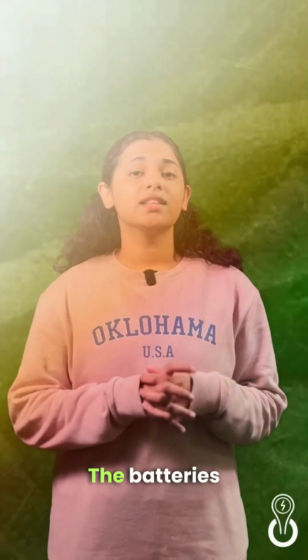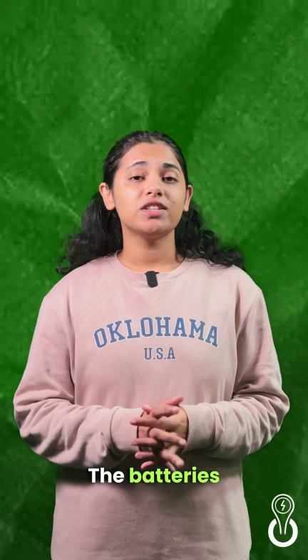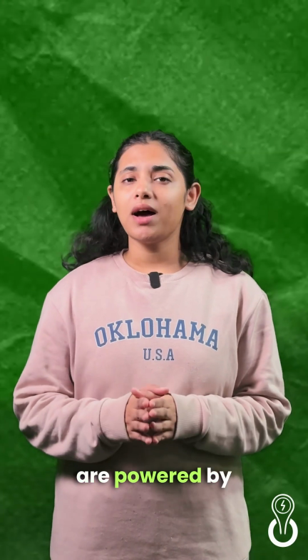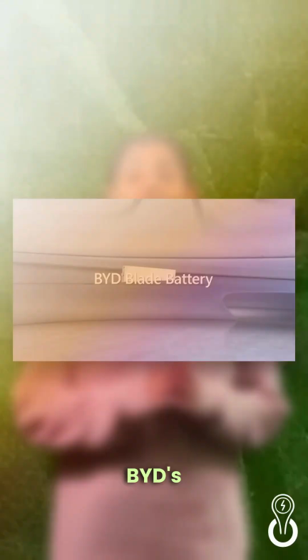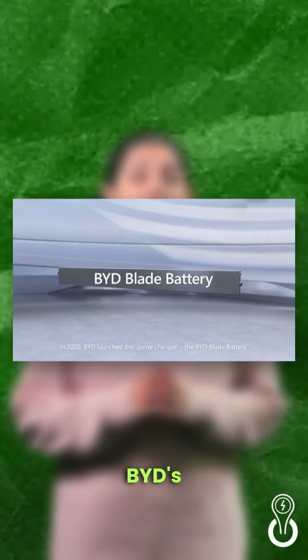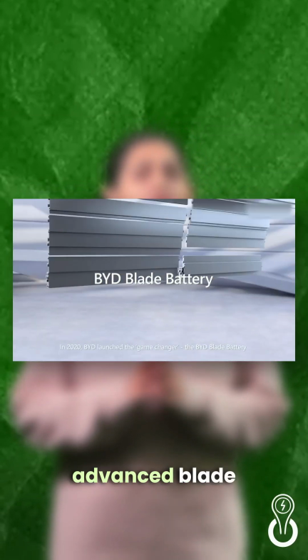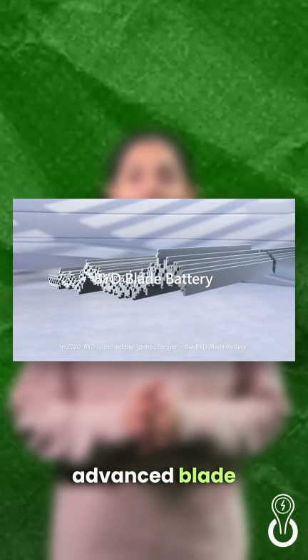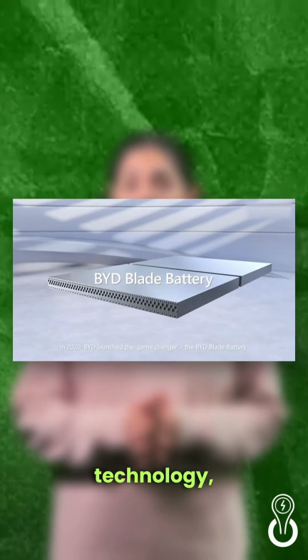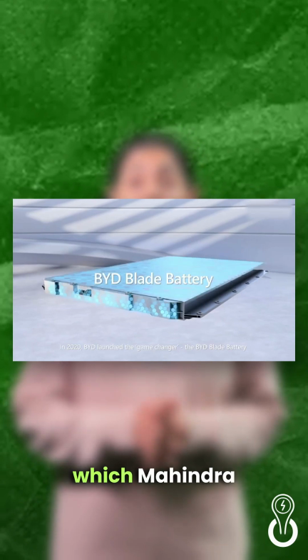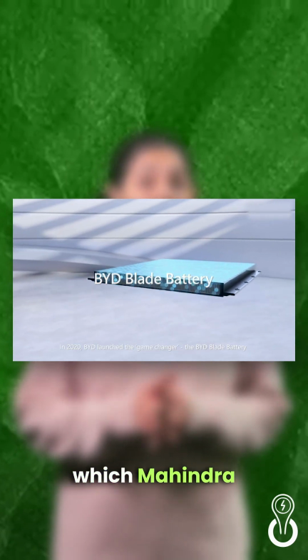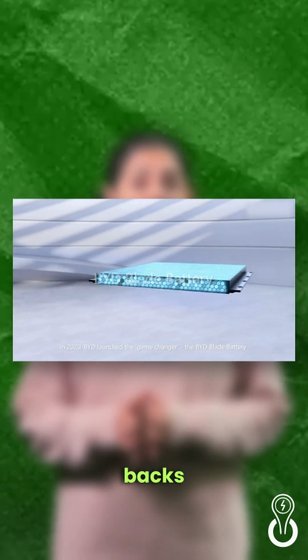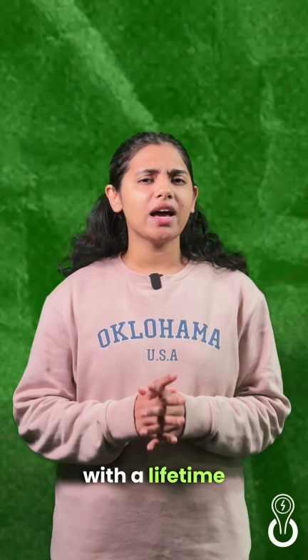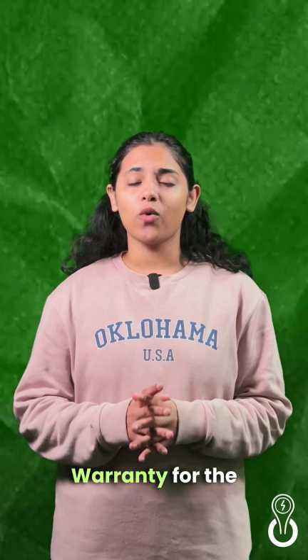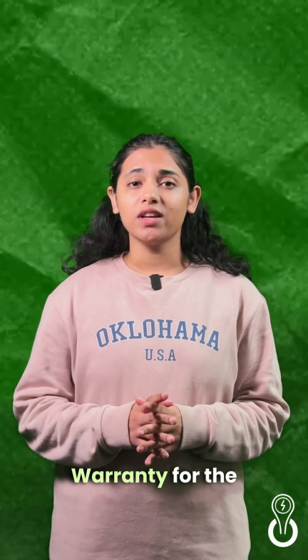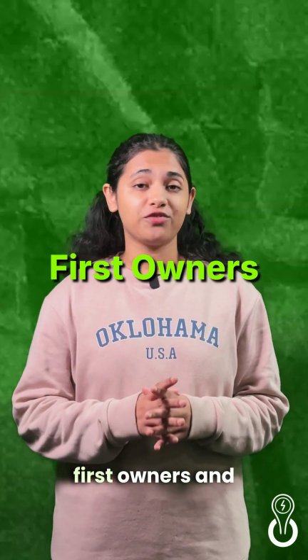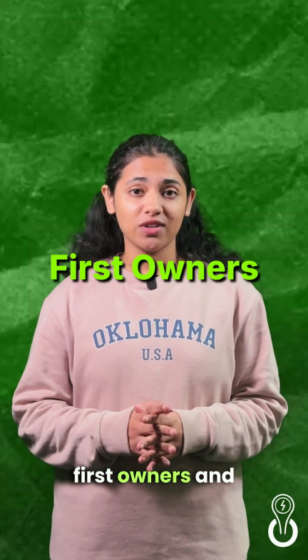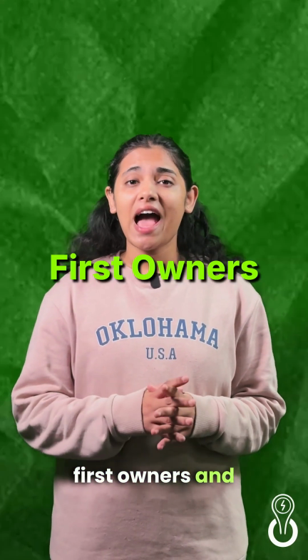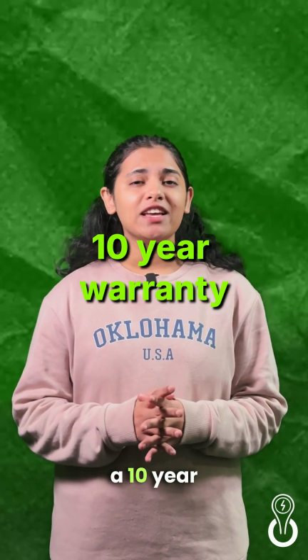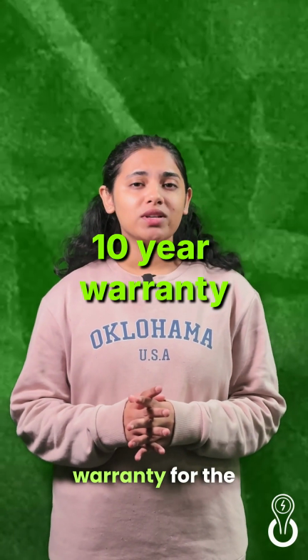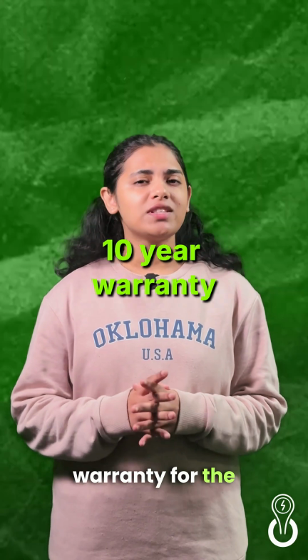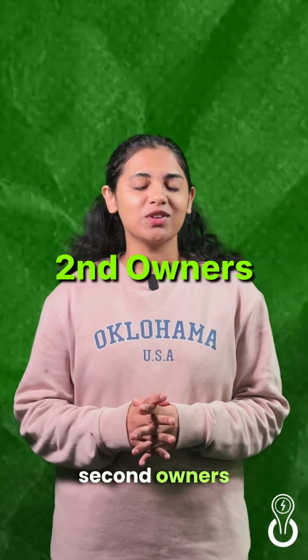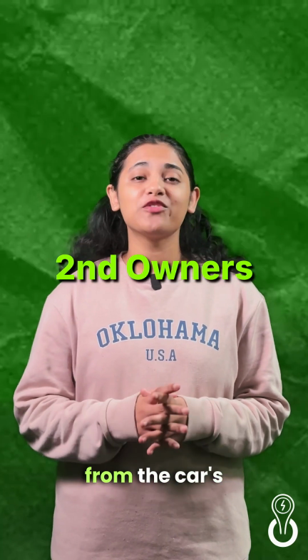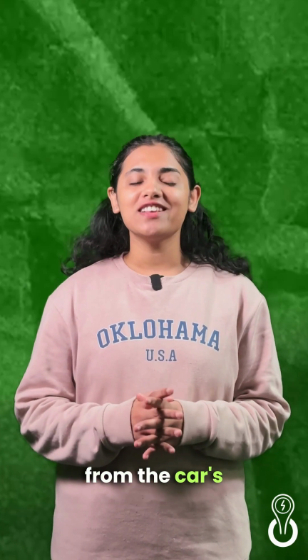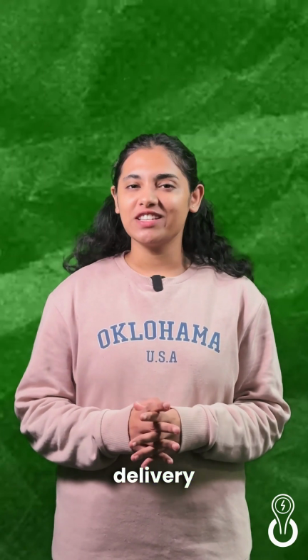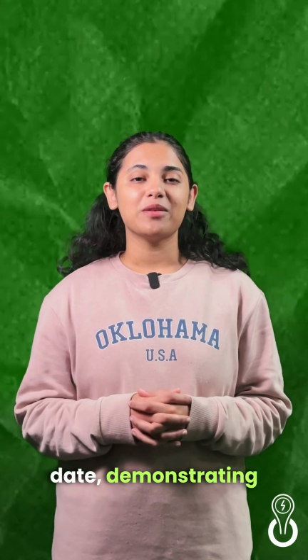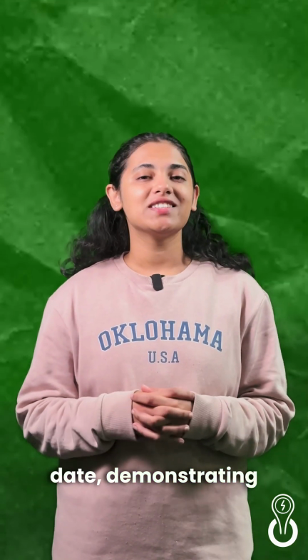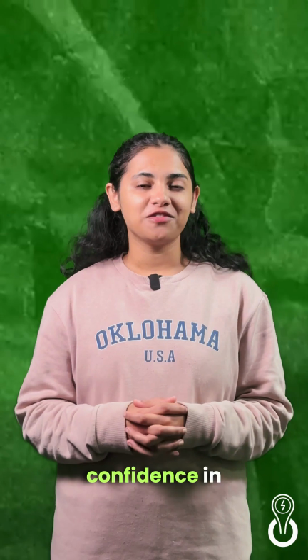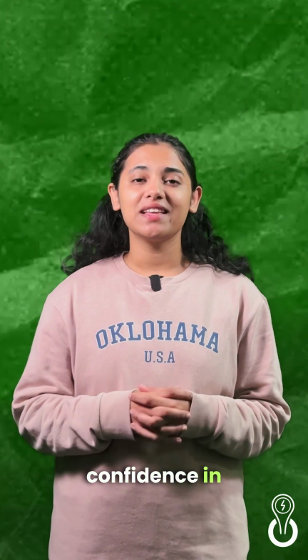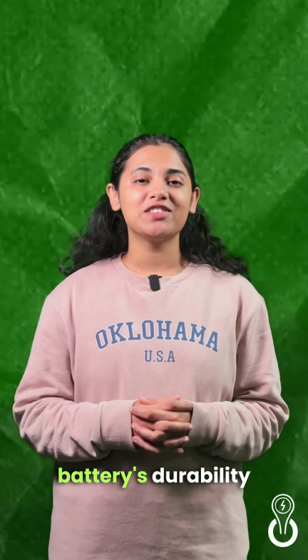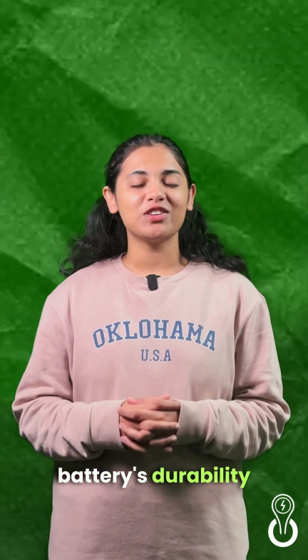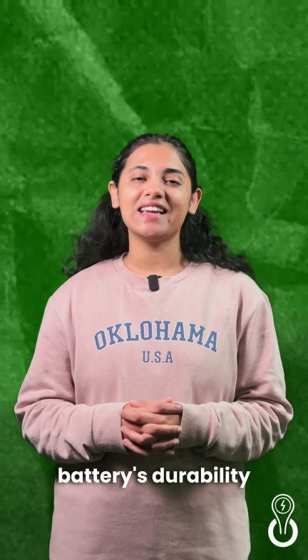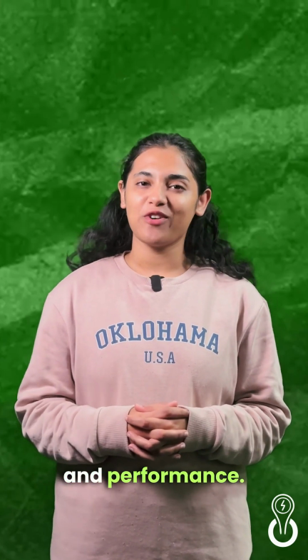The batteries are powered by BYD's advanced blade technology, which Mahindra backs with a lifetime warranty for the first owners and a 10-year warranty for the second owners from the car's delivery date, demonstrating their confidence in the battery's durability and performance.